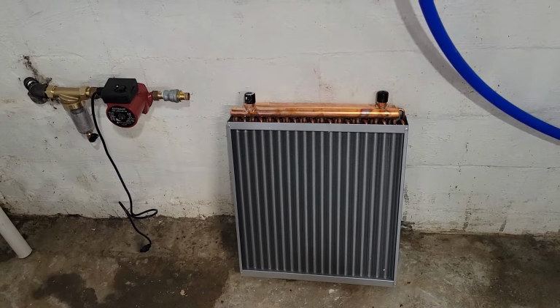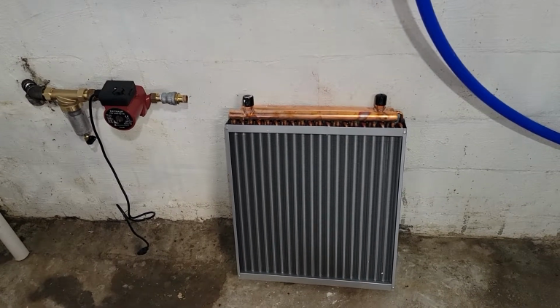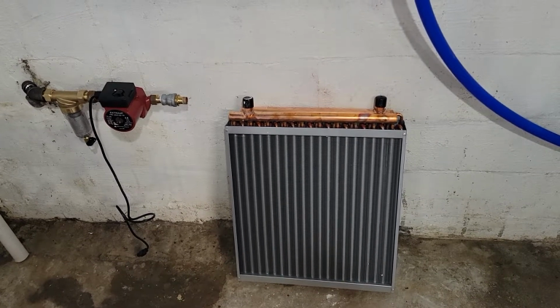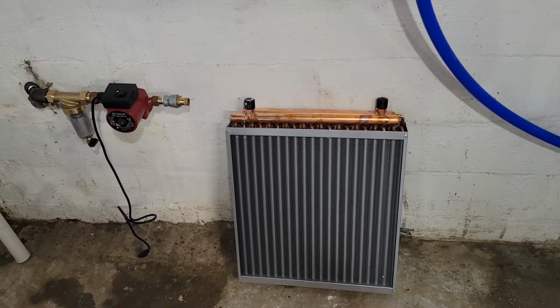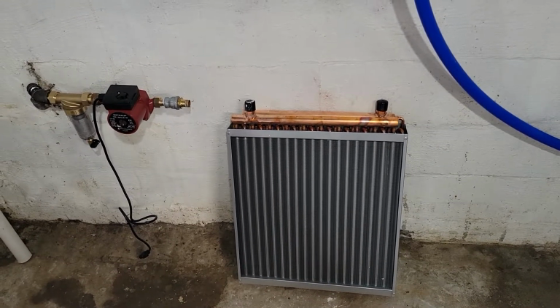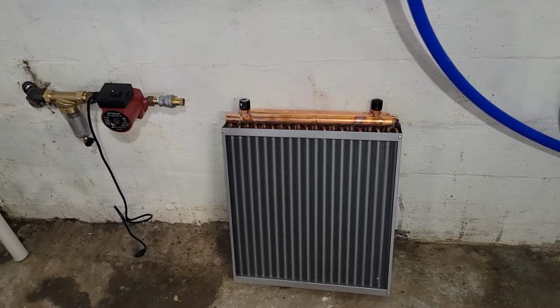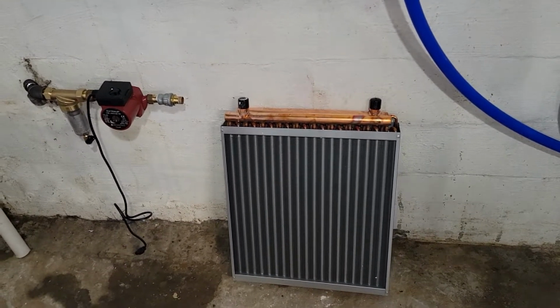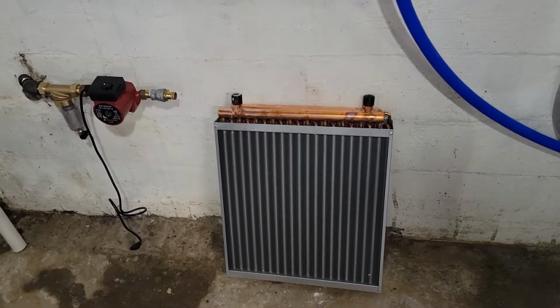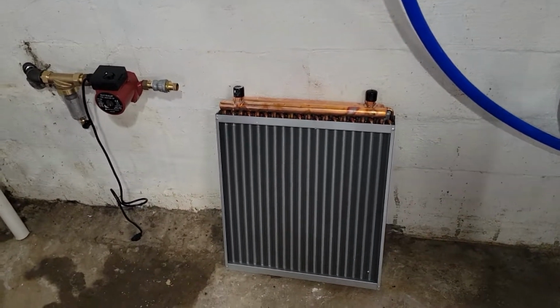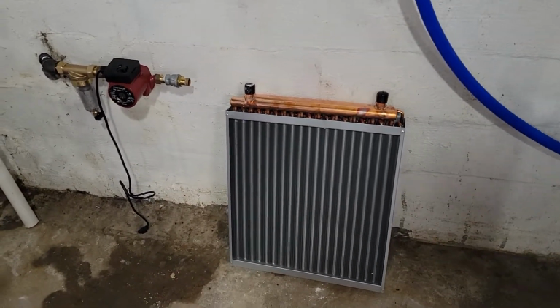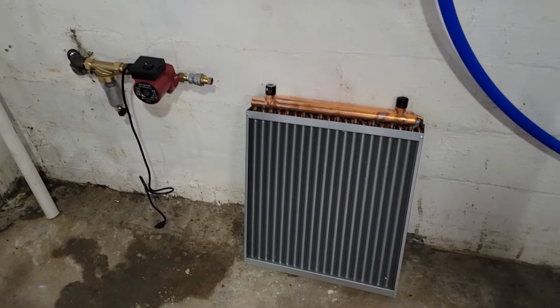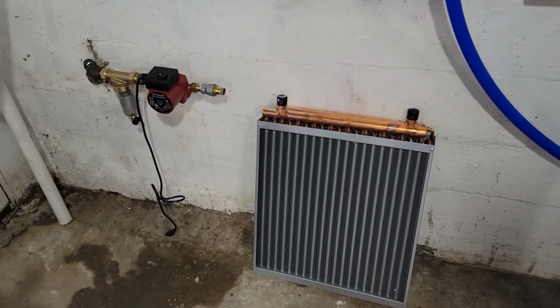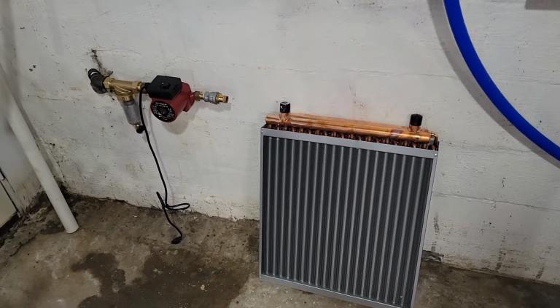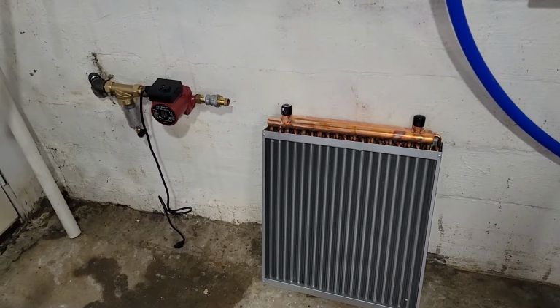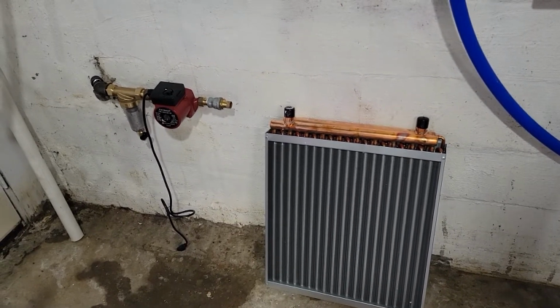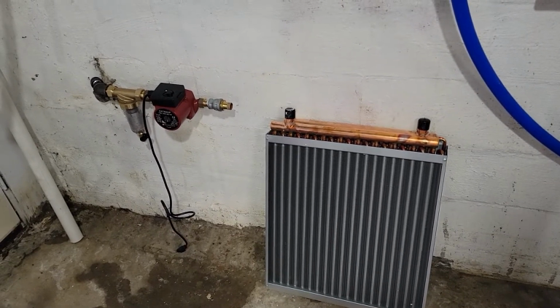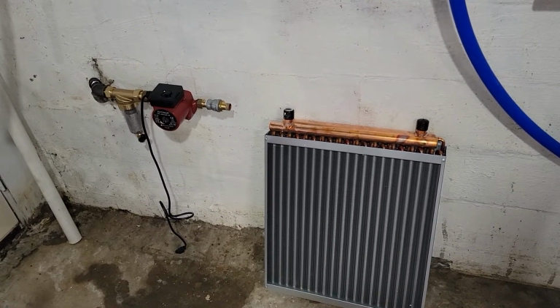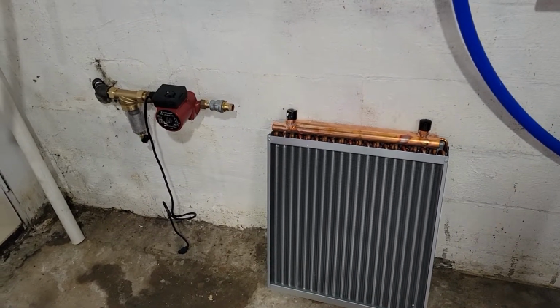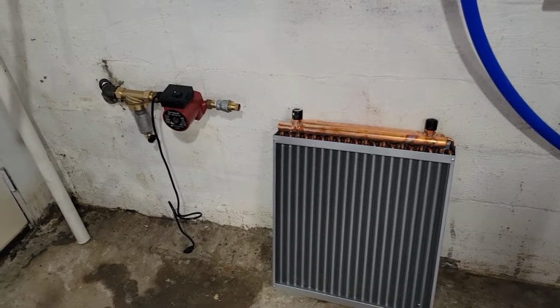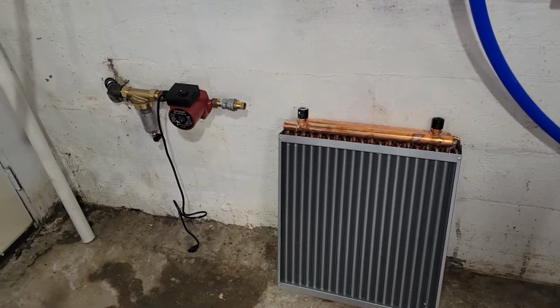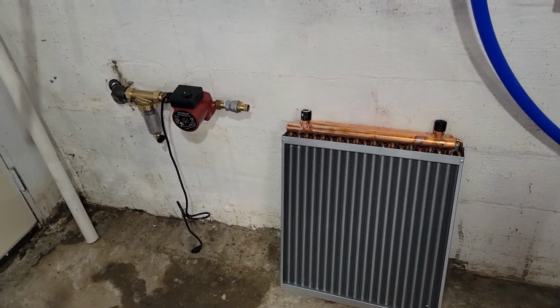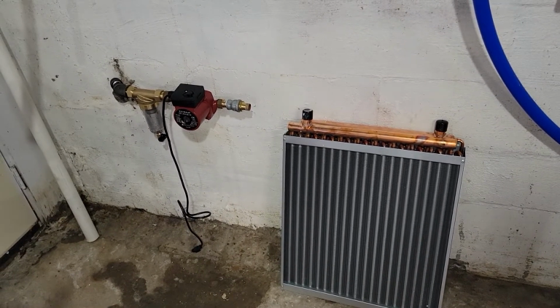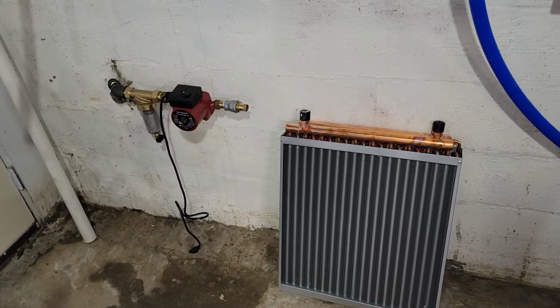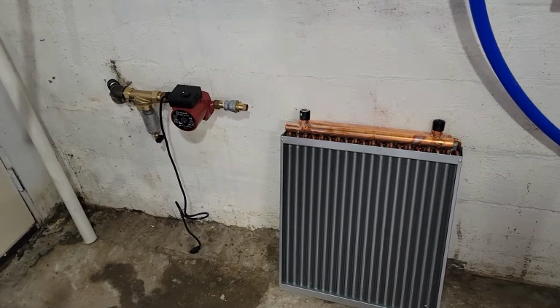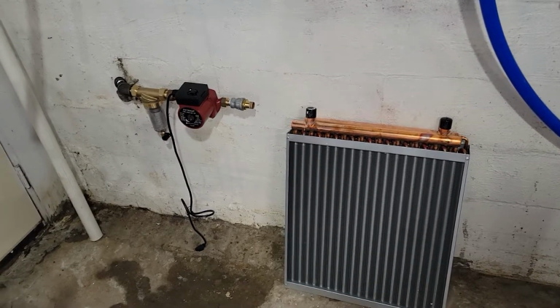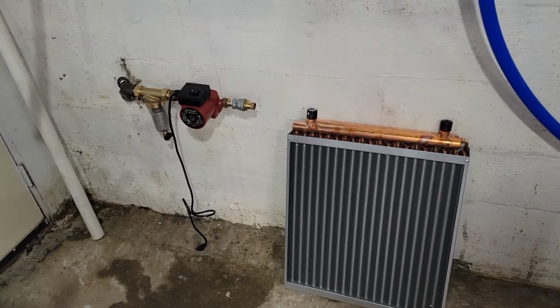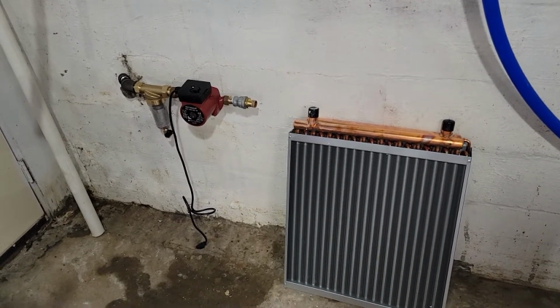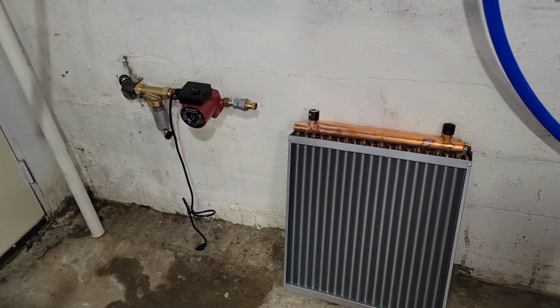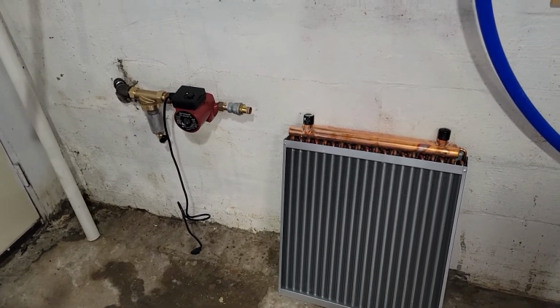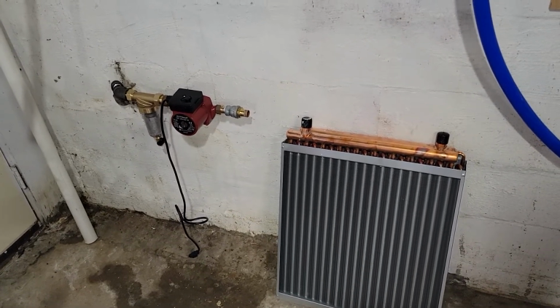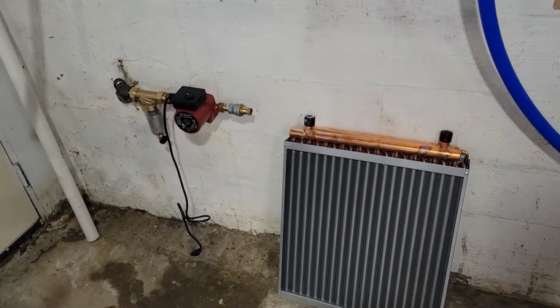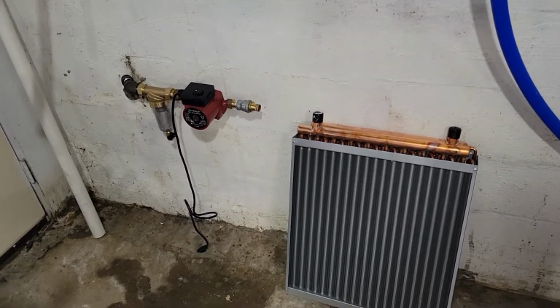Hello fellow miners and DIY enthusiasts. I thought I'd give you a little preview of what I'm working on and planning to do to try to cool my mining rigs — something that most people don't have an opportunity to try.